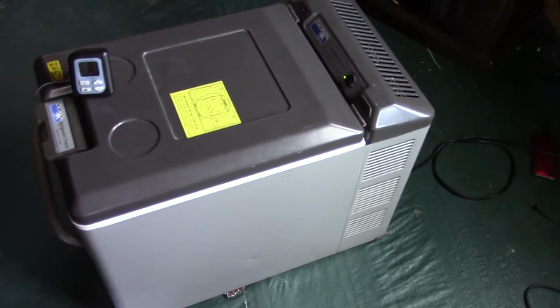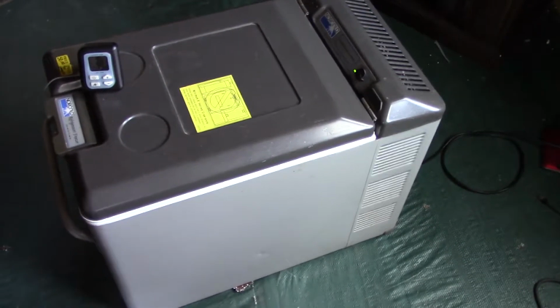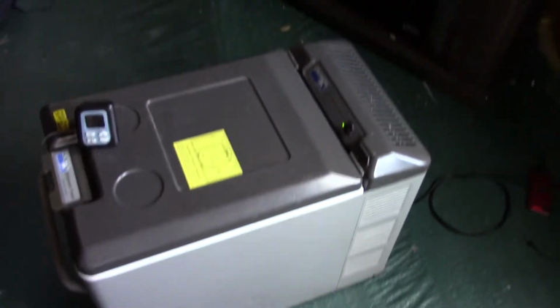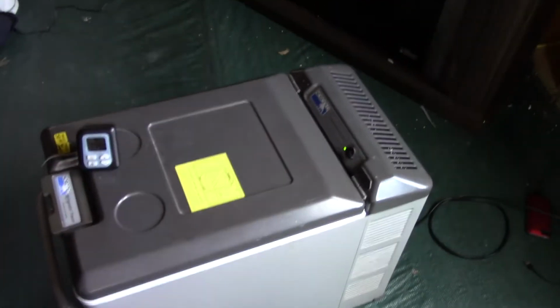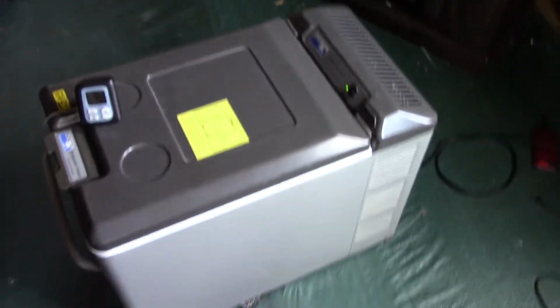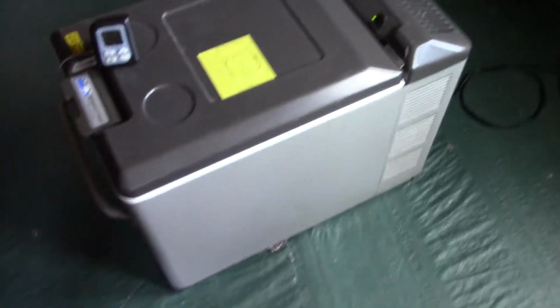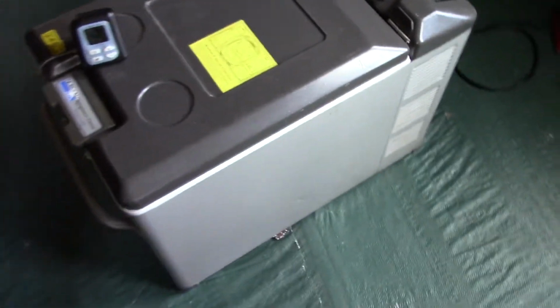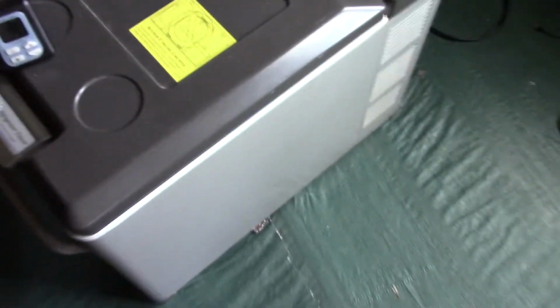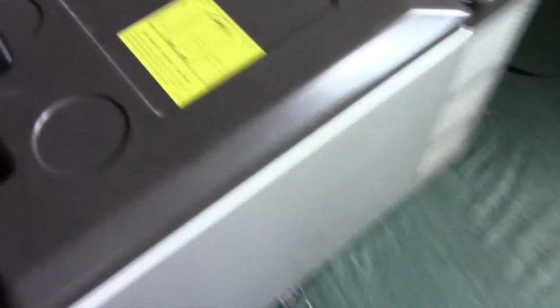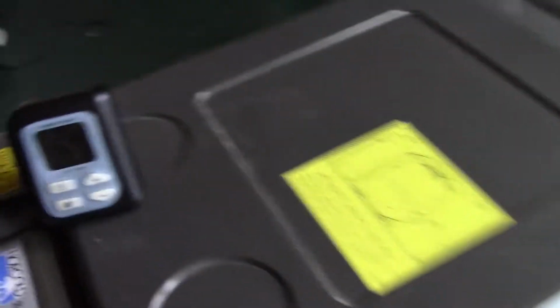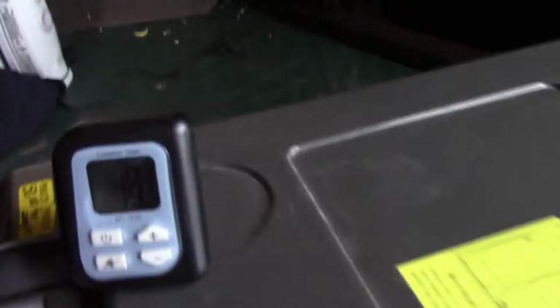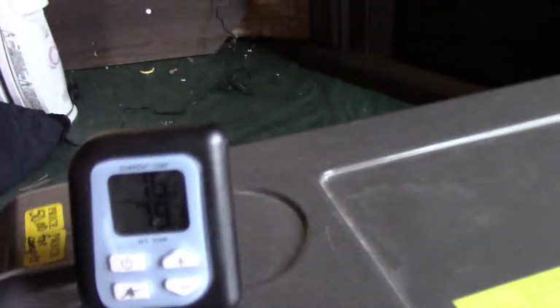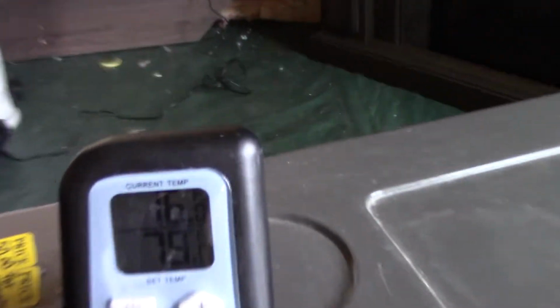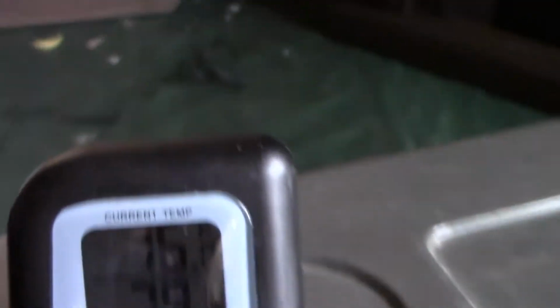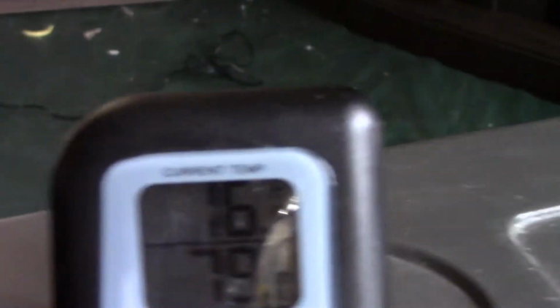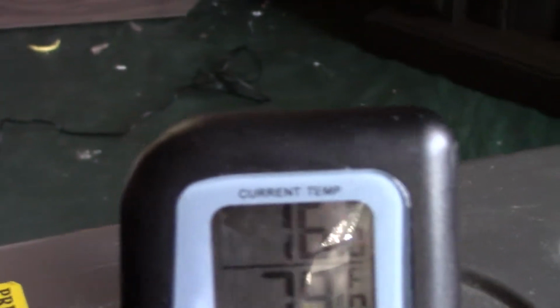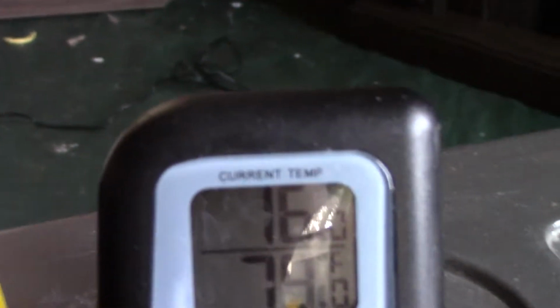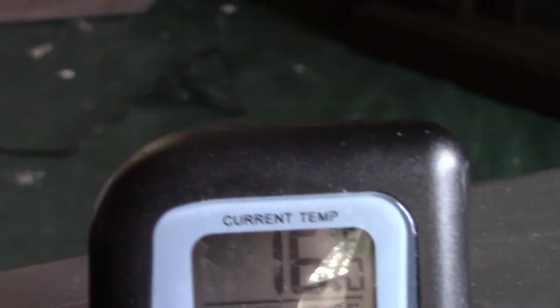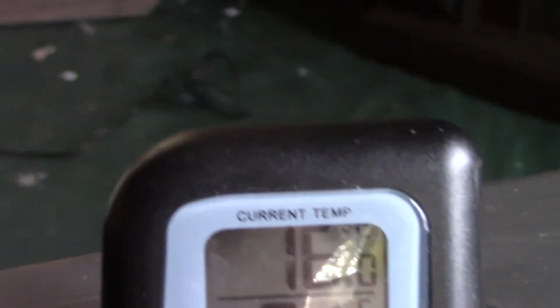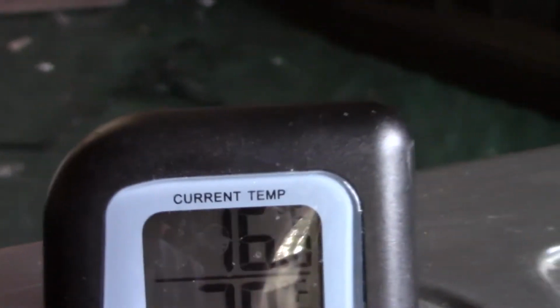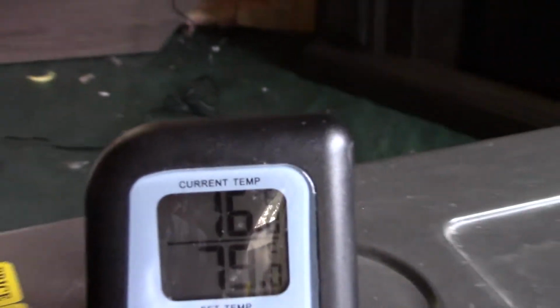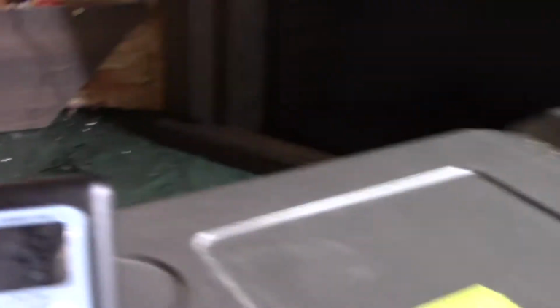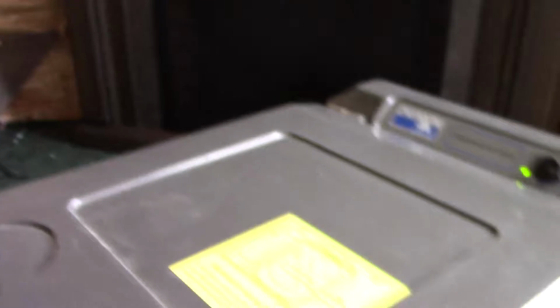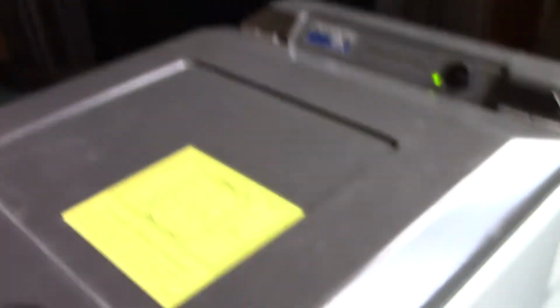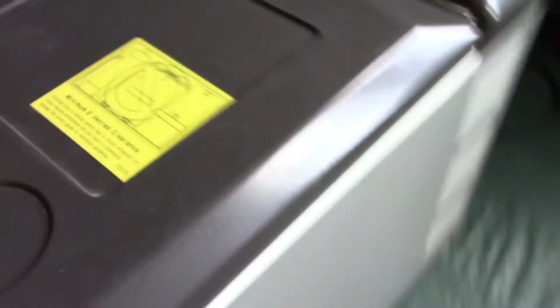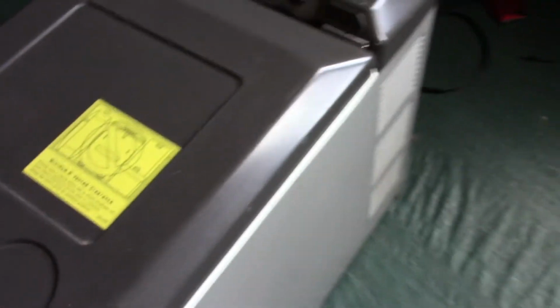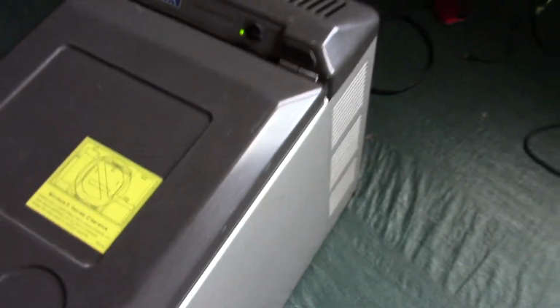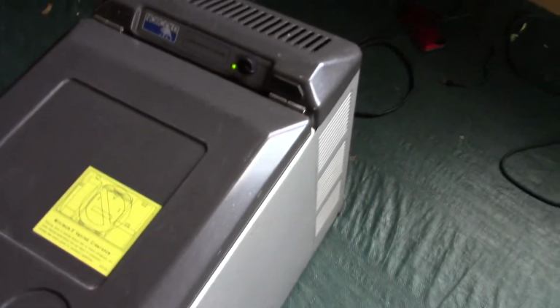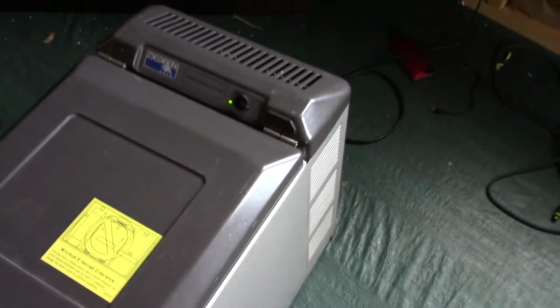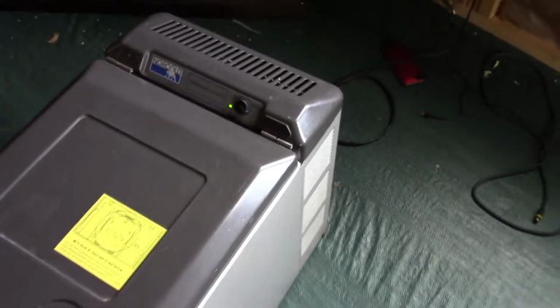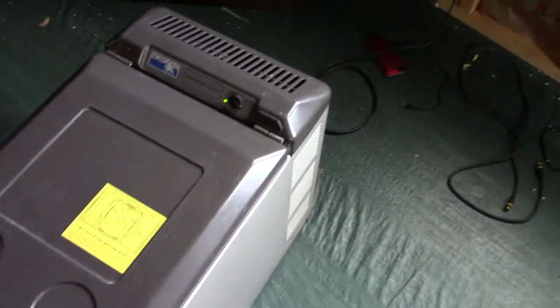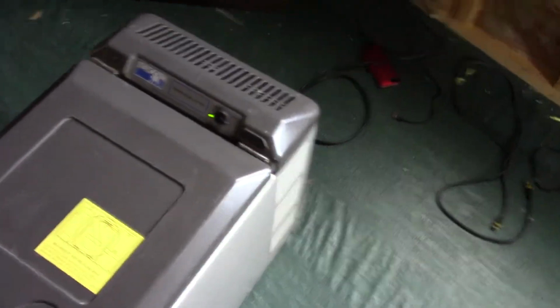I've been running it on AC power and it's down to about 16 degrees now. It also works on DC power. The compressor is pretty quiet.